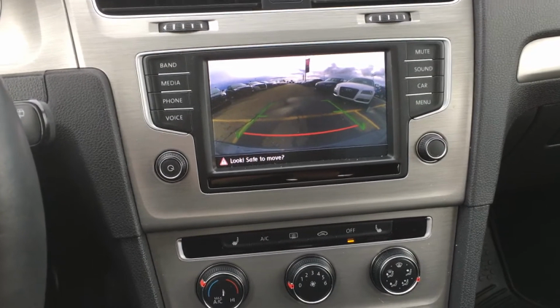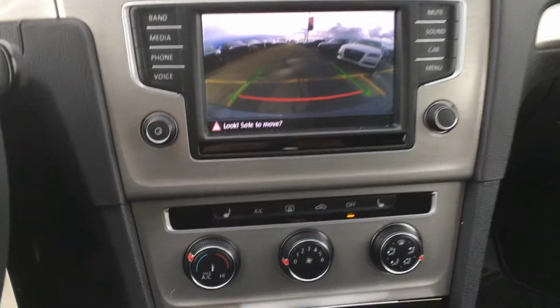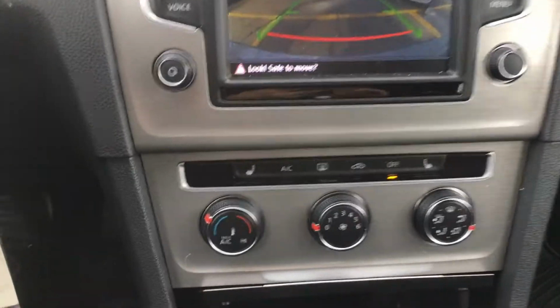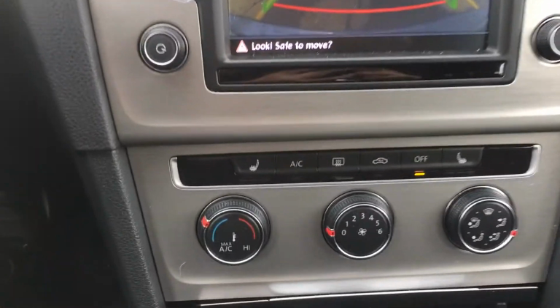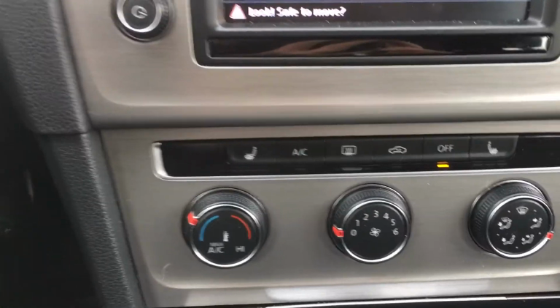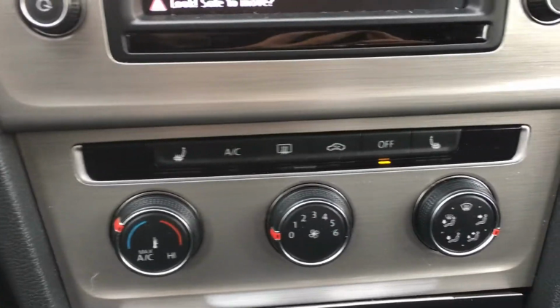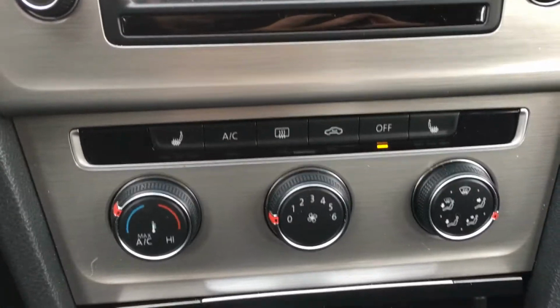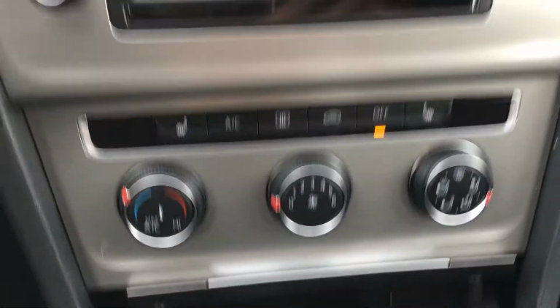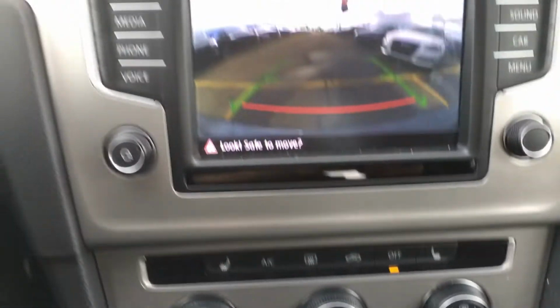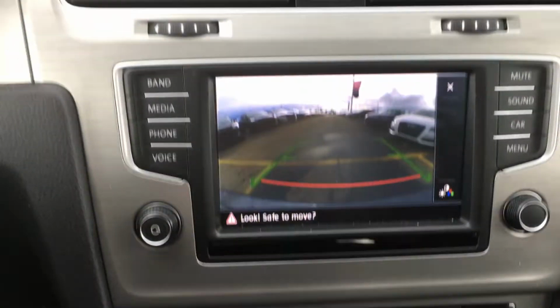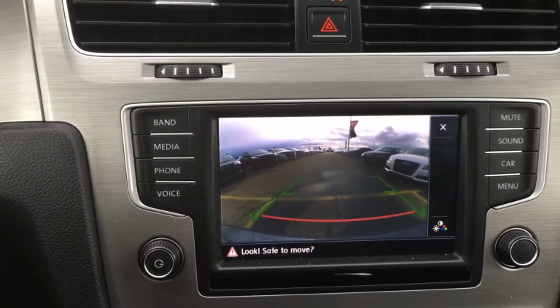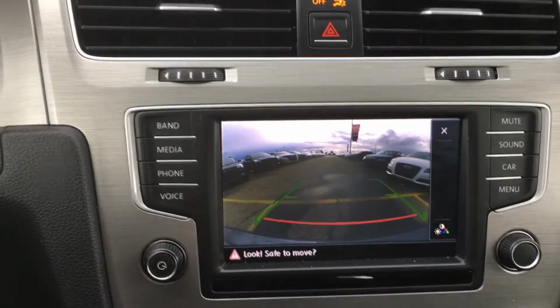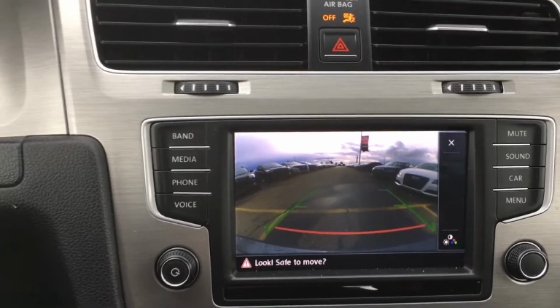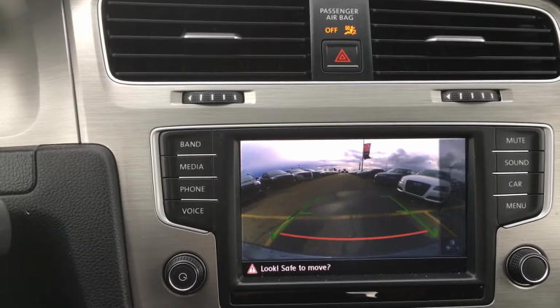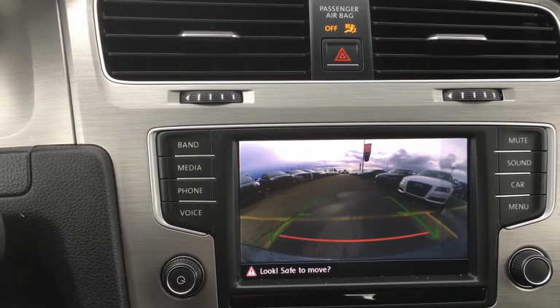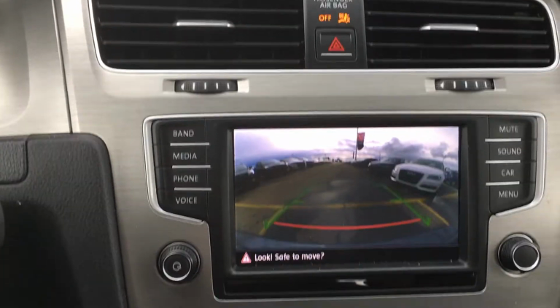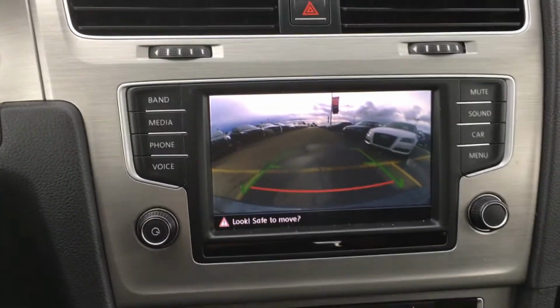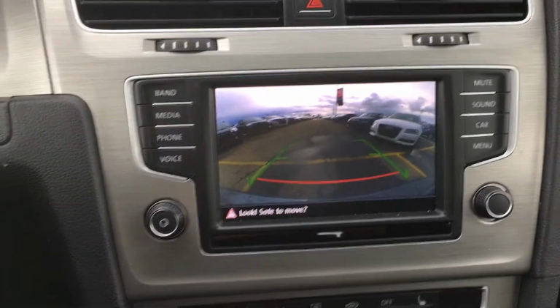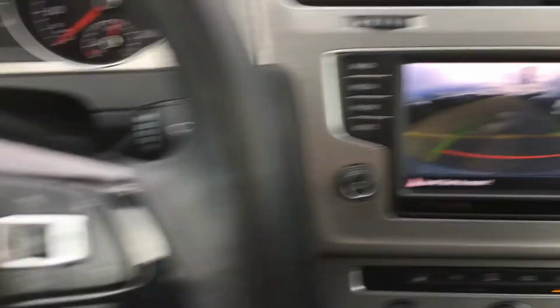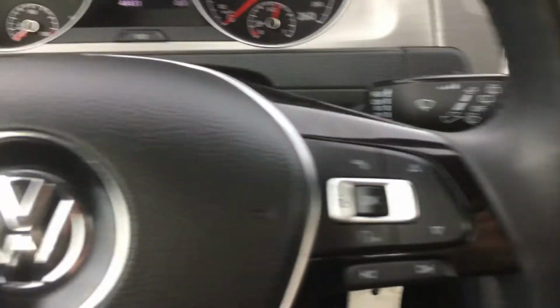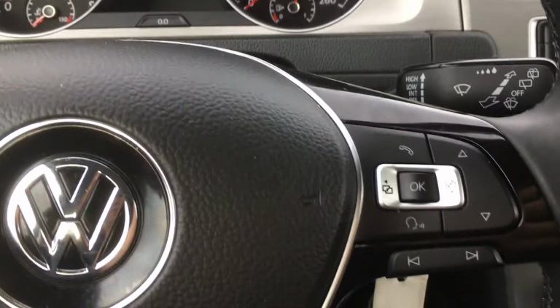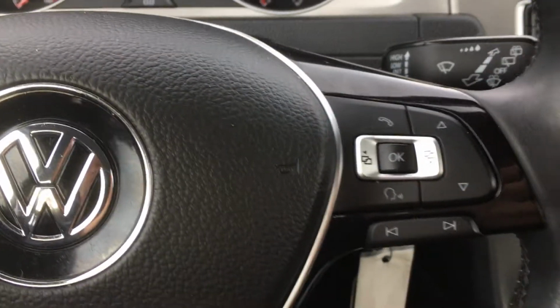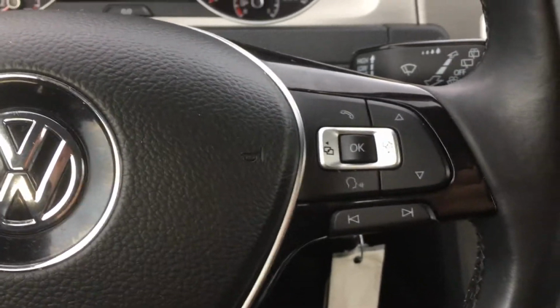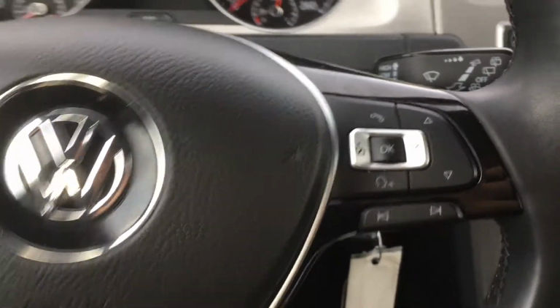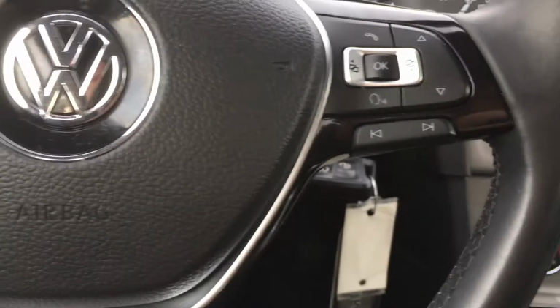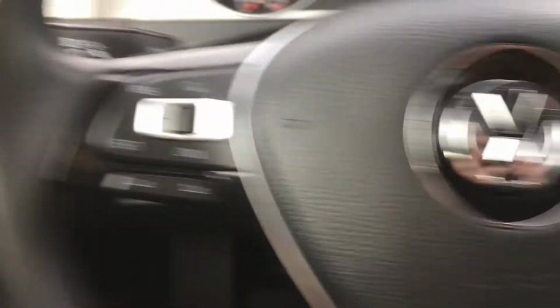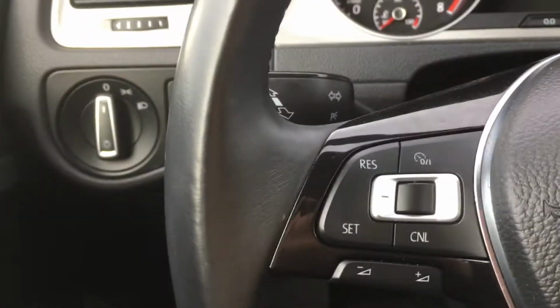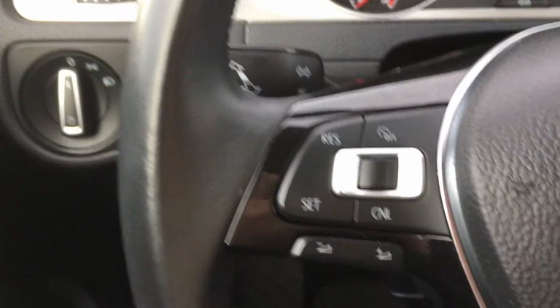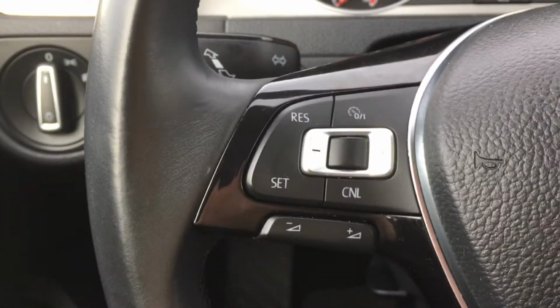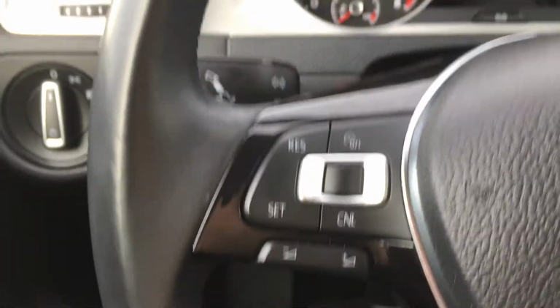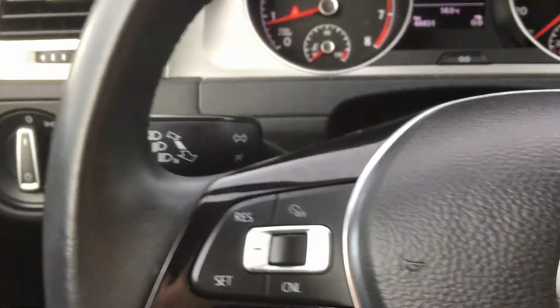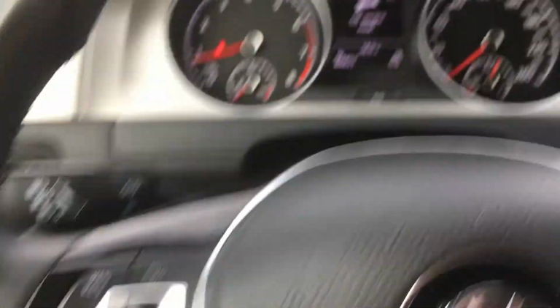As you can see, it comes with heated seats, air conditioning, backup camera, touch screen. You also get Bluetooth, cruise control, and volume control on the steering wheel.